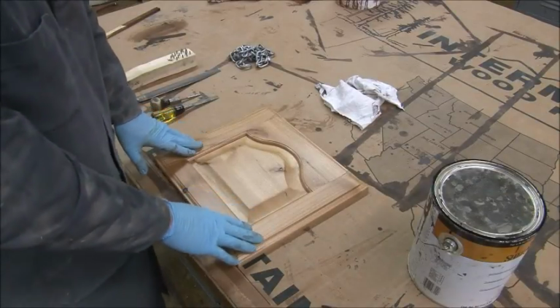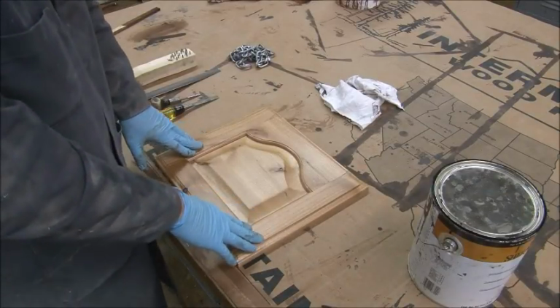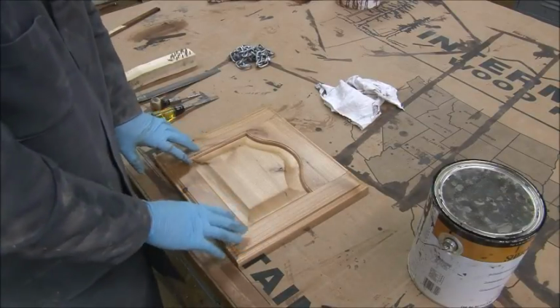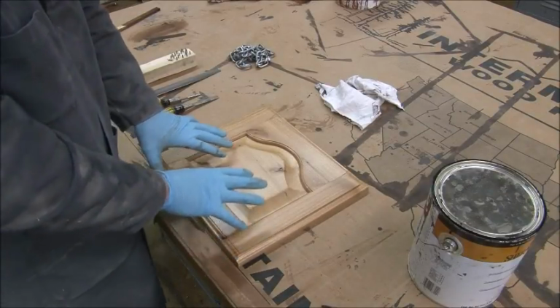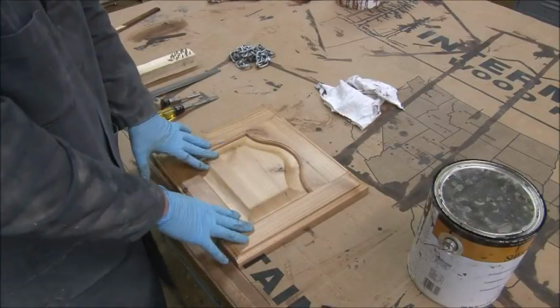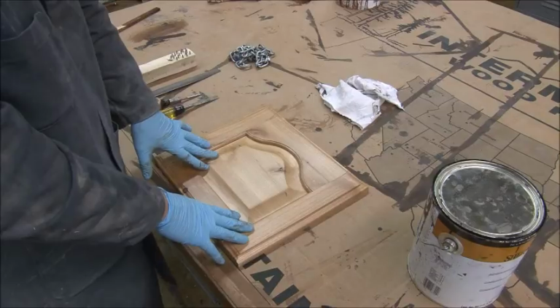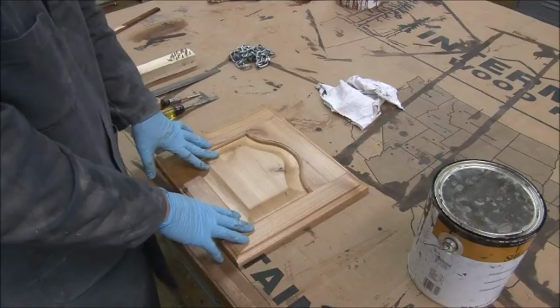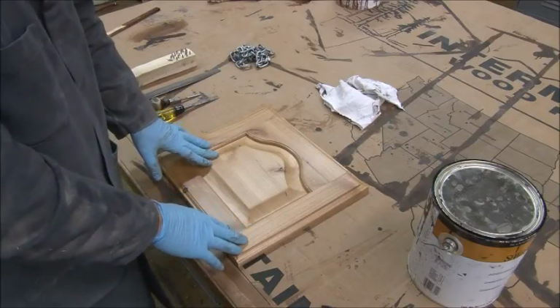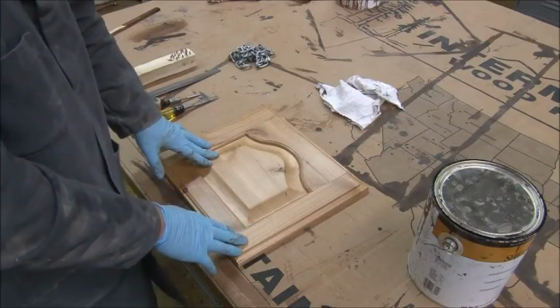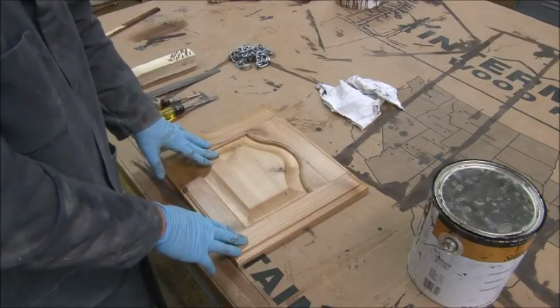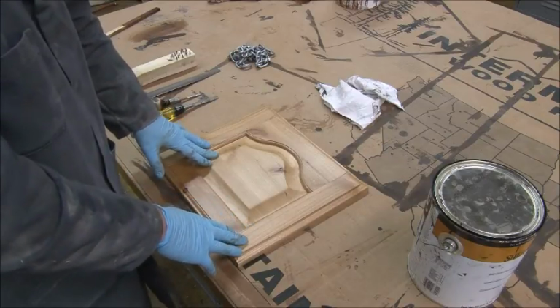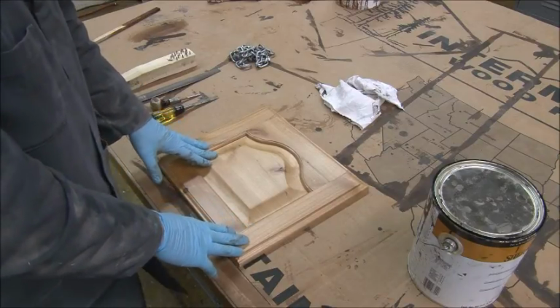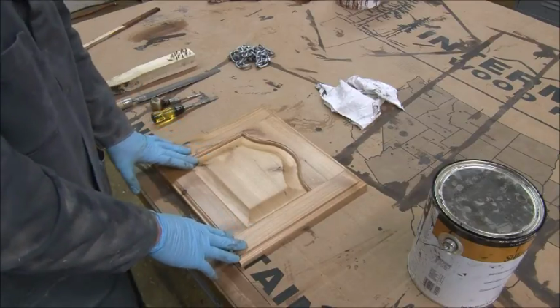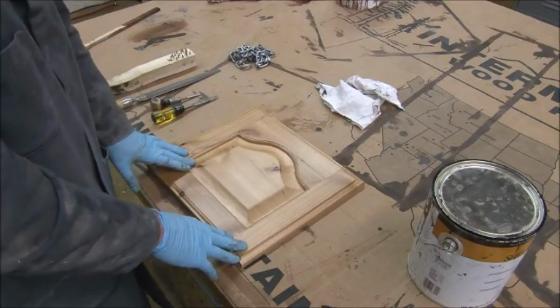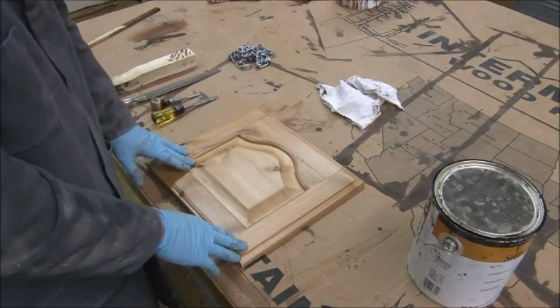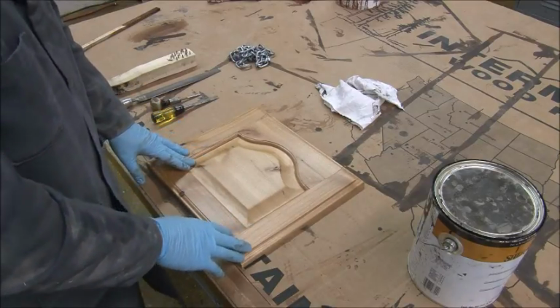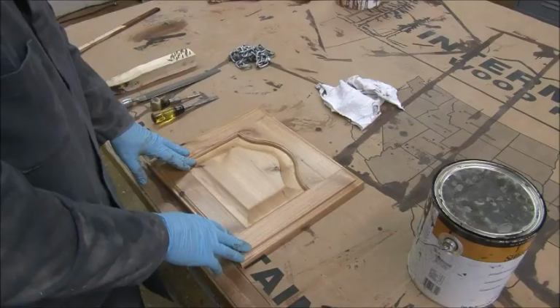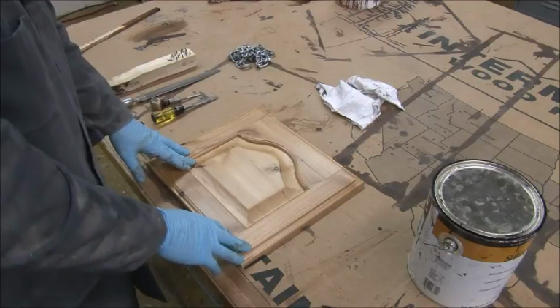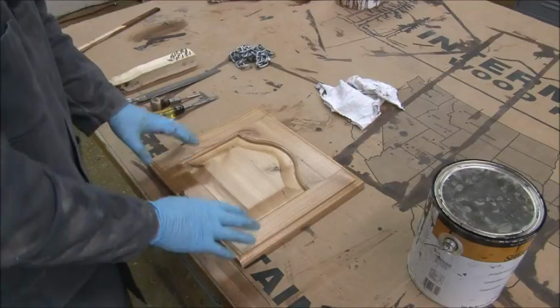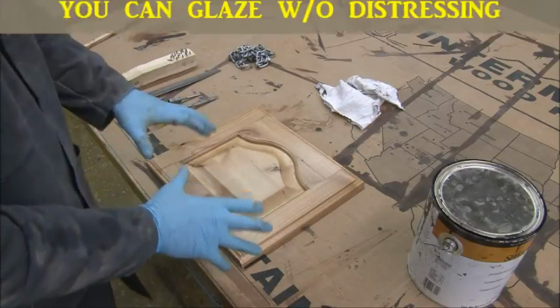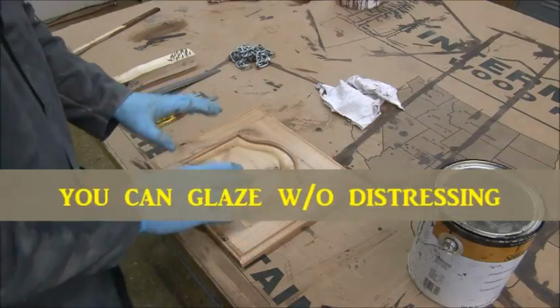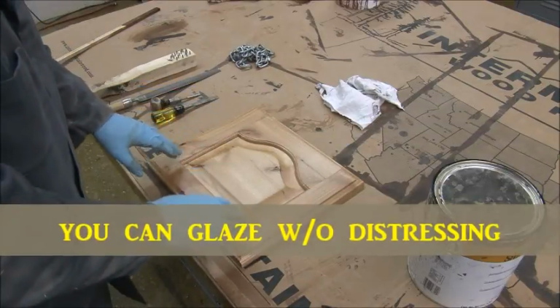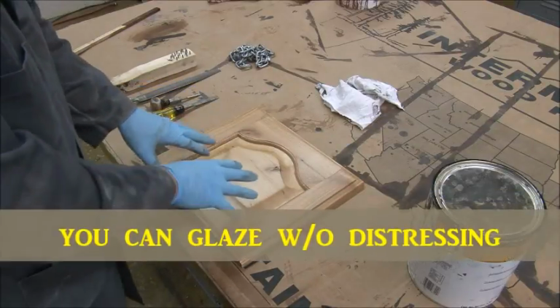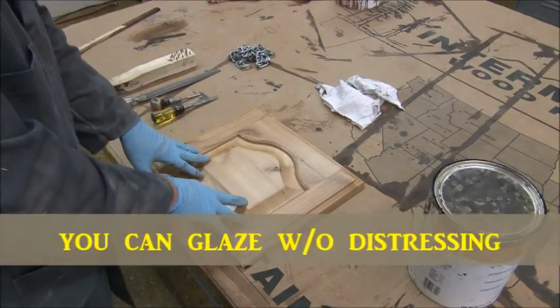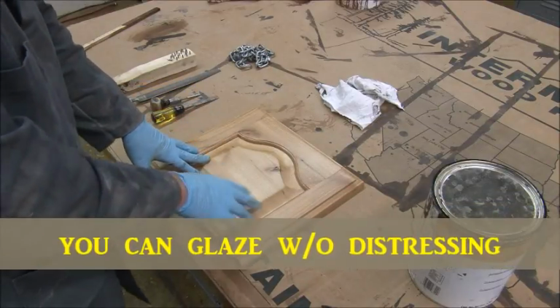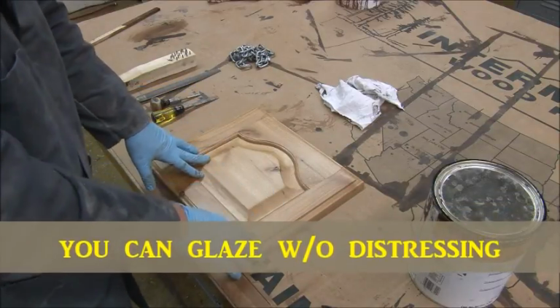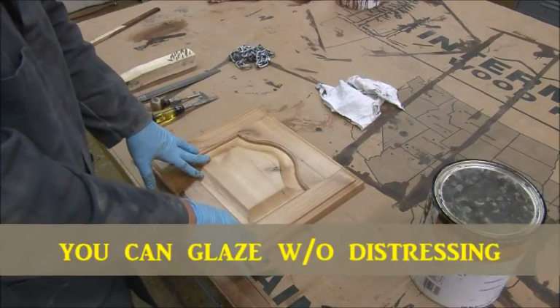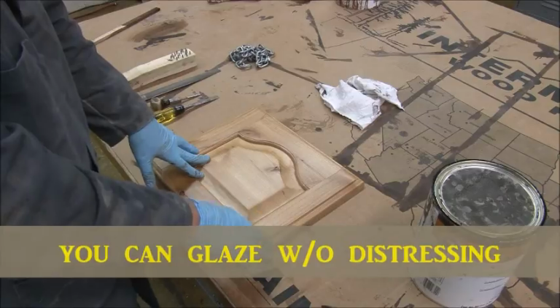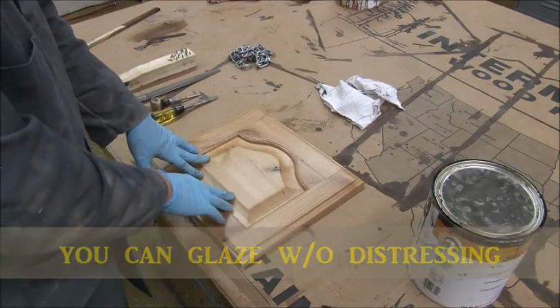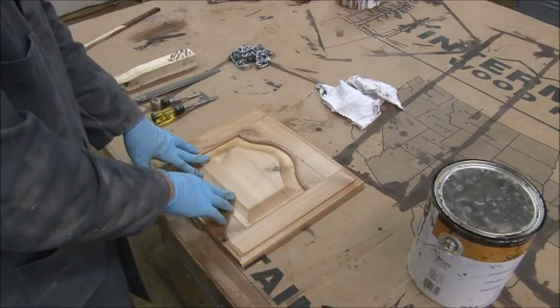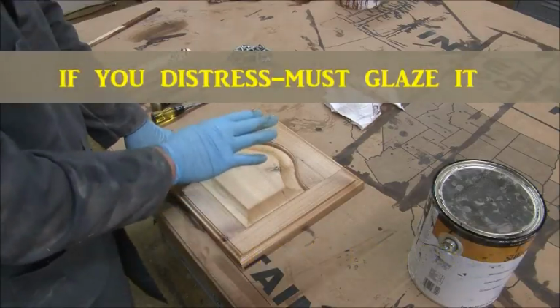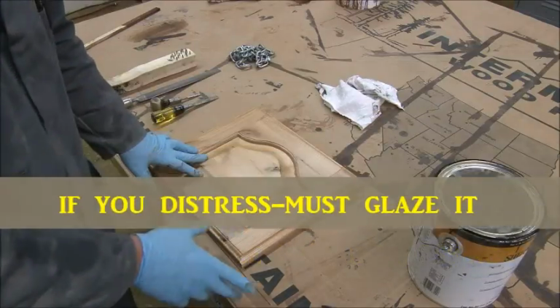After you've put on two coats of lacquer, I wanted to show you how to glaze, and also how to distress your project. You do not have to distress to glaze, but if you do distress, you must glaze. So I can glaze the whole thing without distressing the project, but I can't do it vice versa.